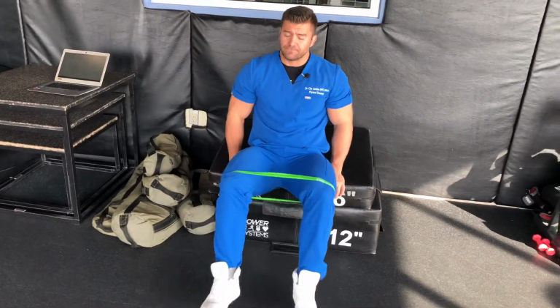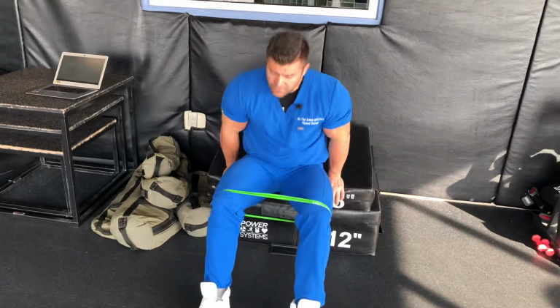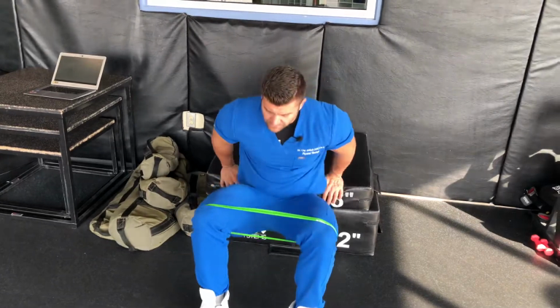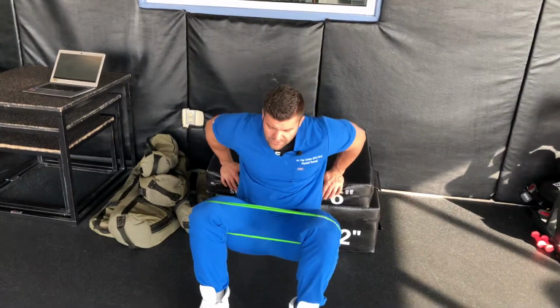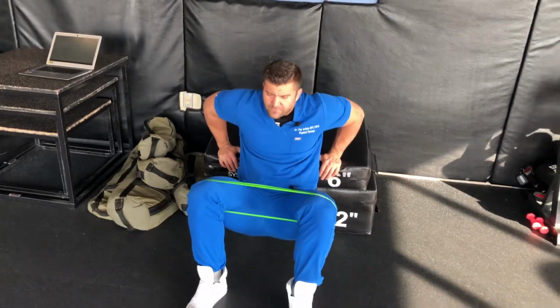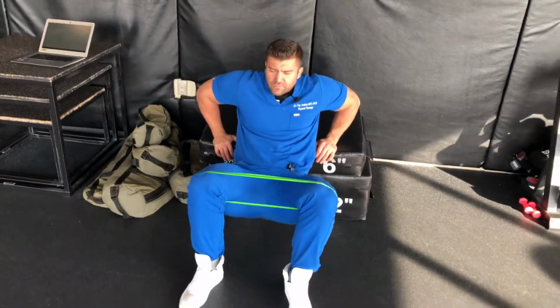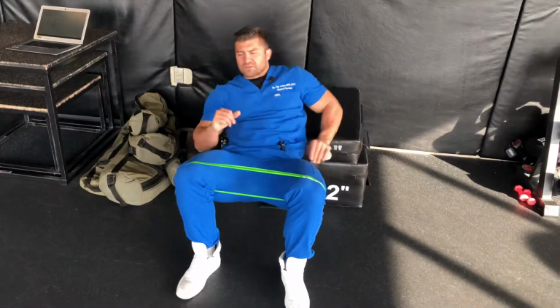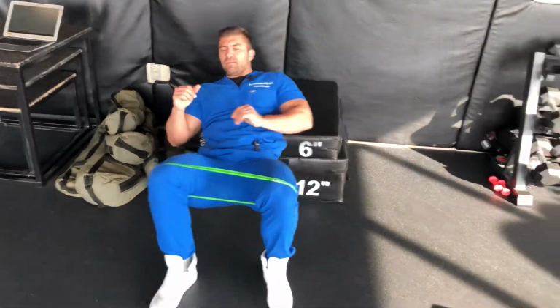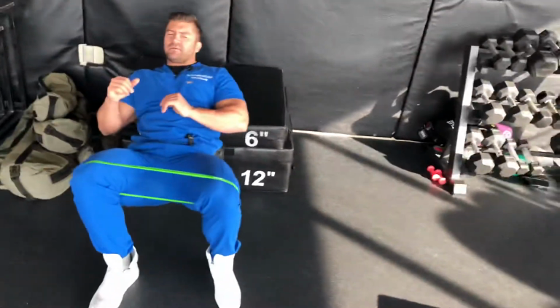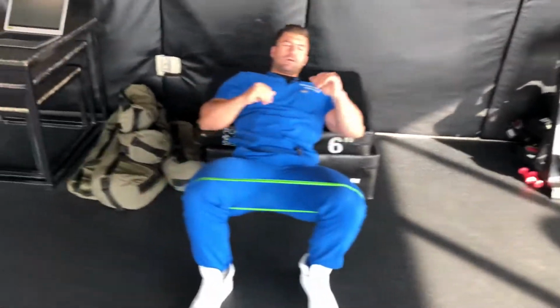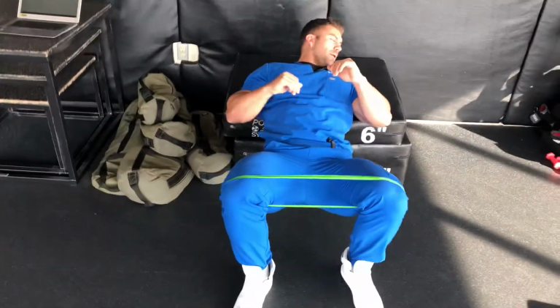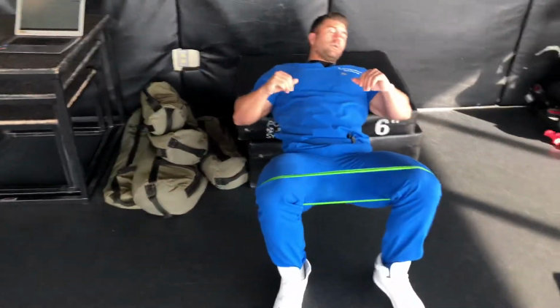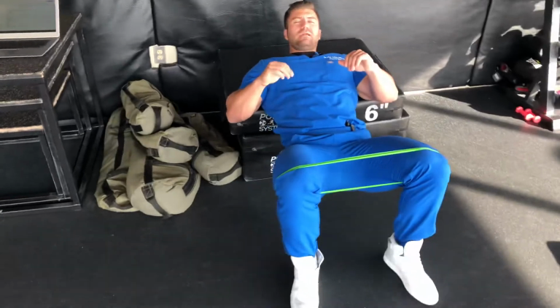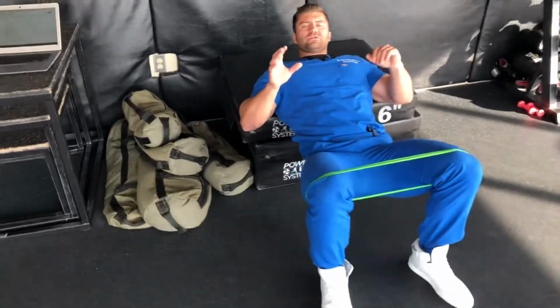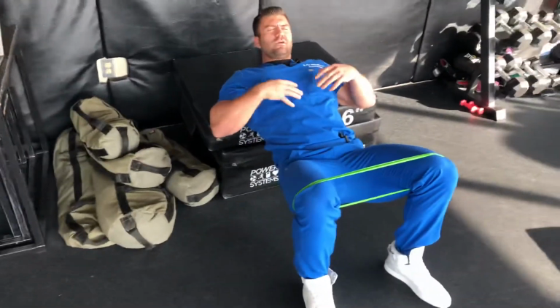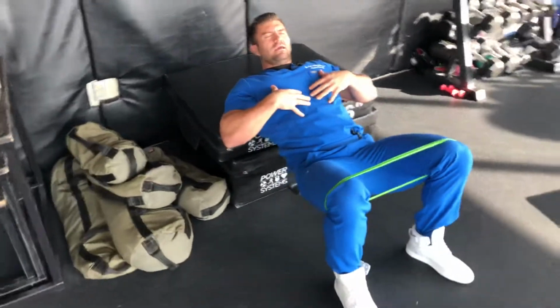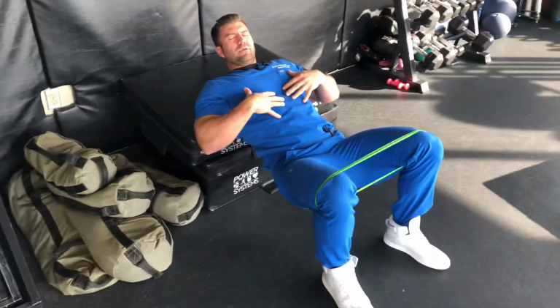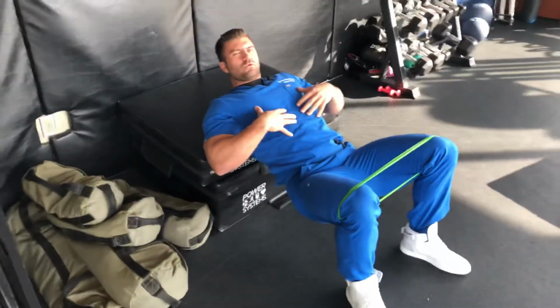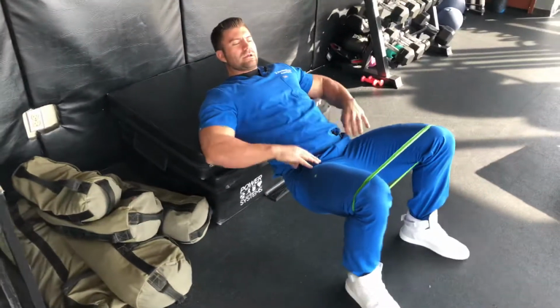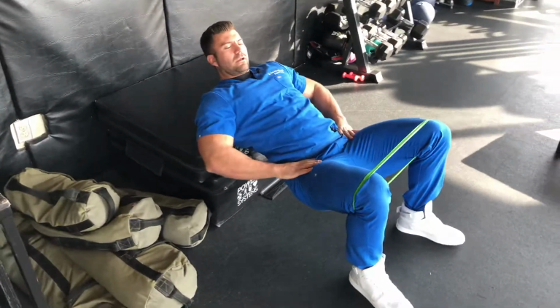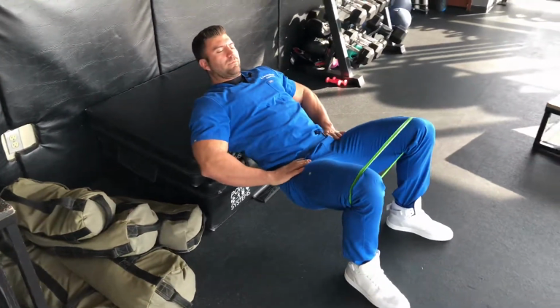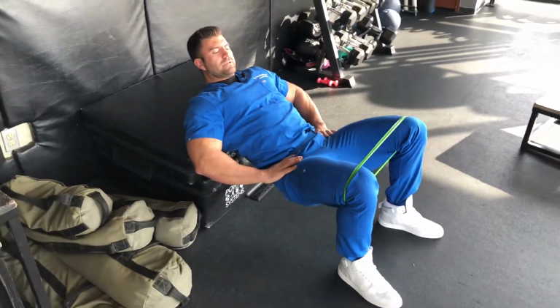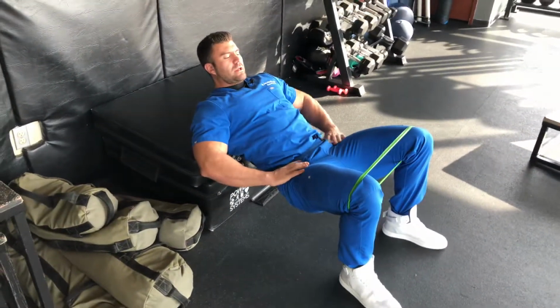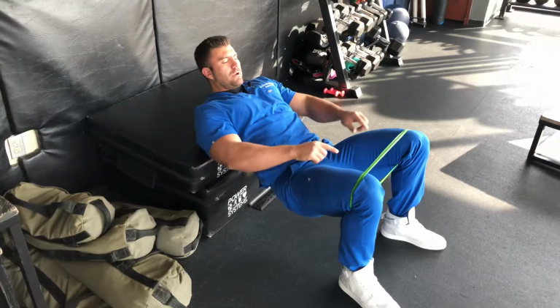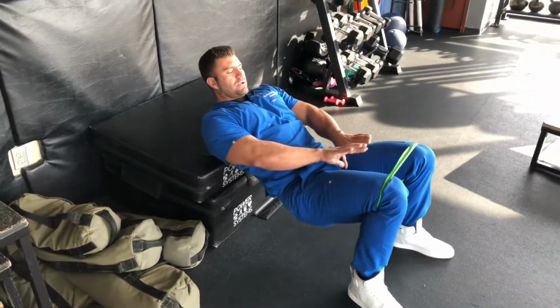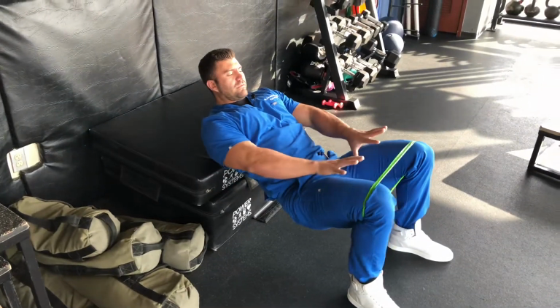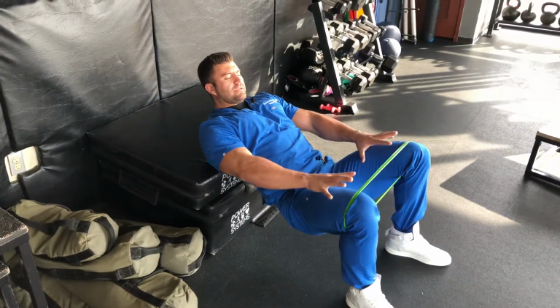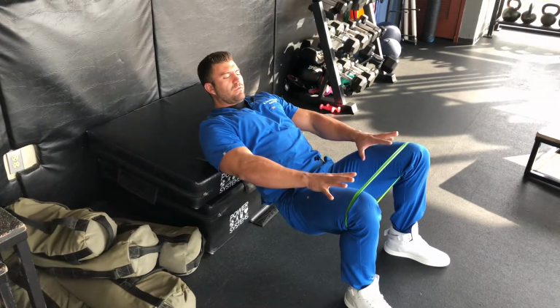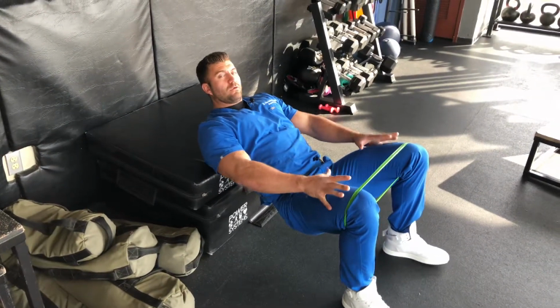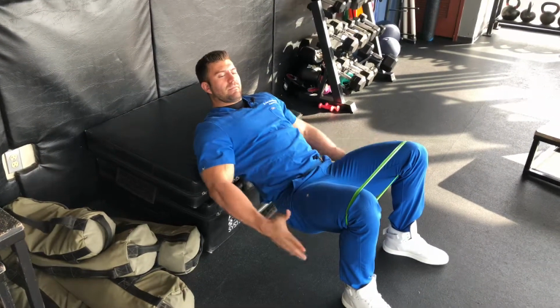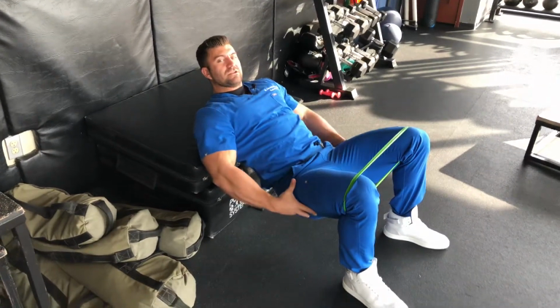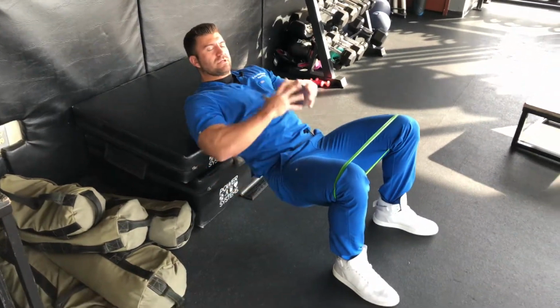So what you'll do, get yourself into a position where the back of your pad or the bench, wherever you're at, is right beneath the shoulder blades. You're going to do a little pelvic tilt. We're going to make sure that we keep the tension through the band the whole time — that engages the glutes here.